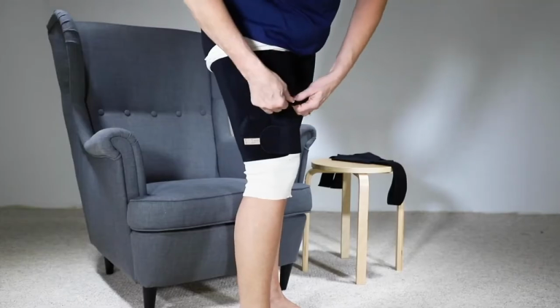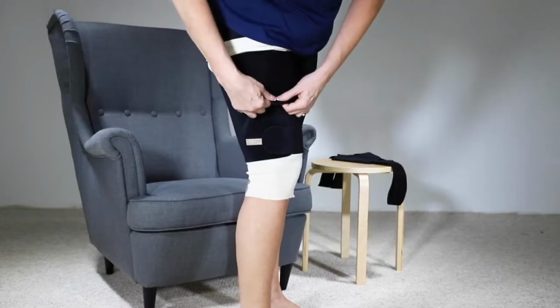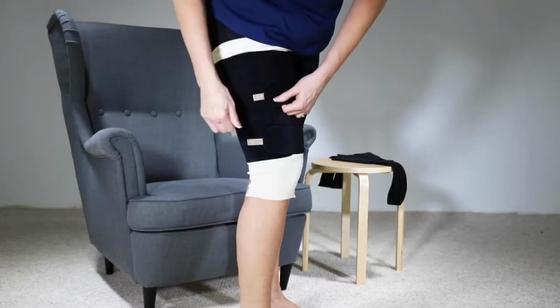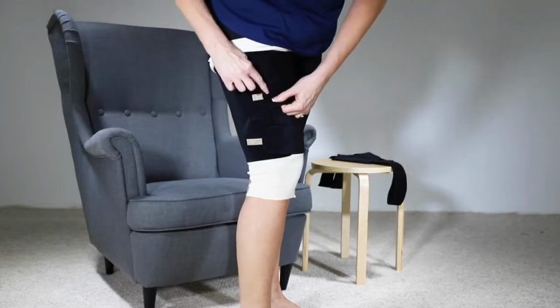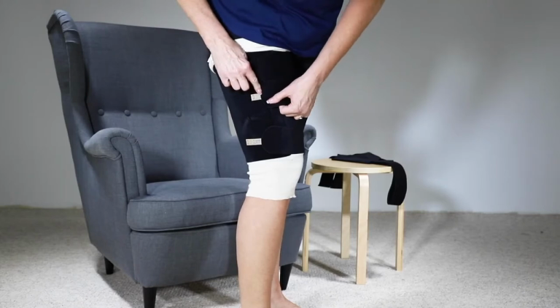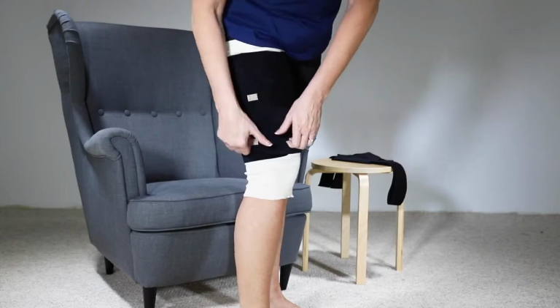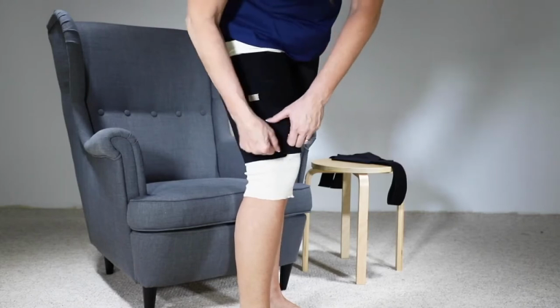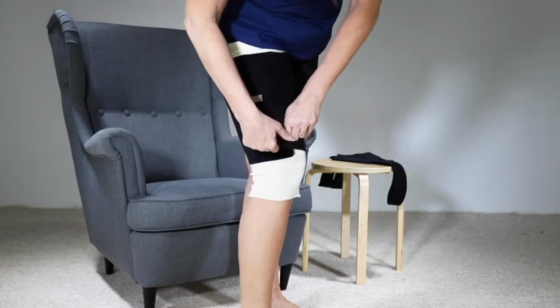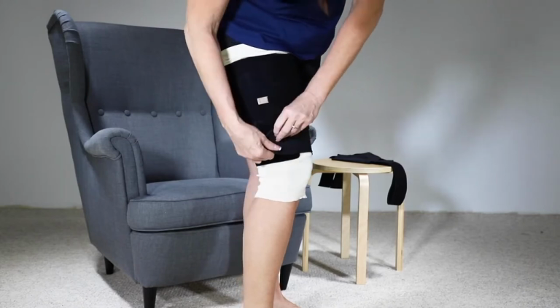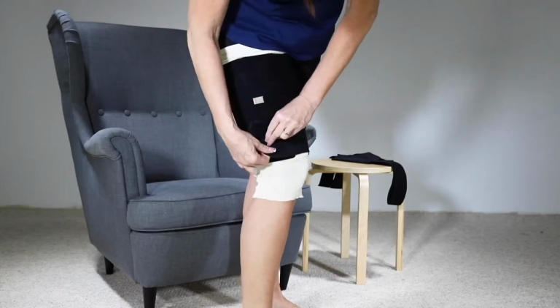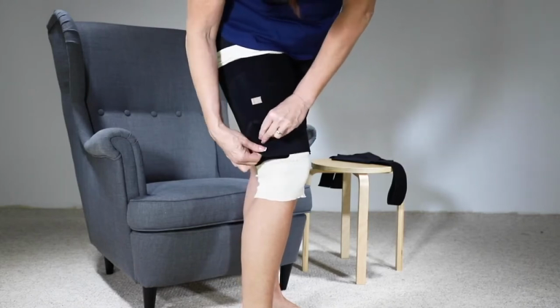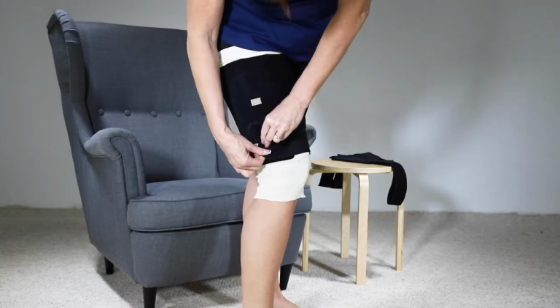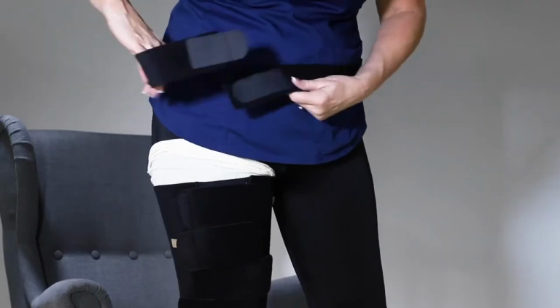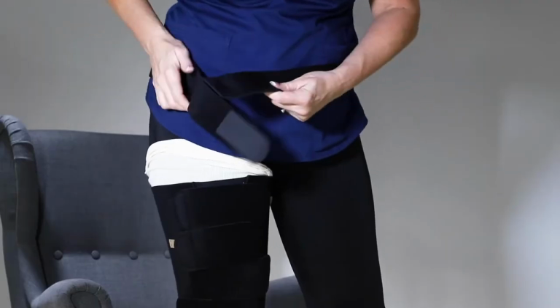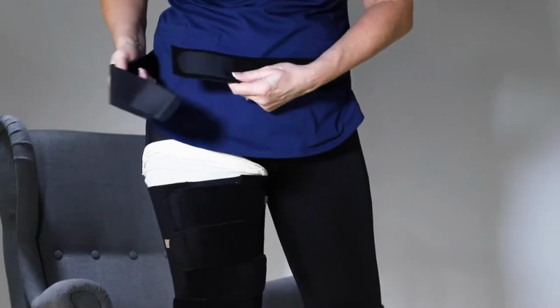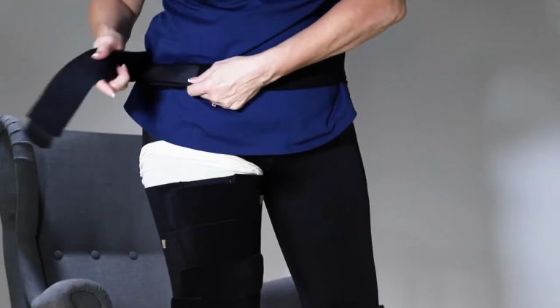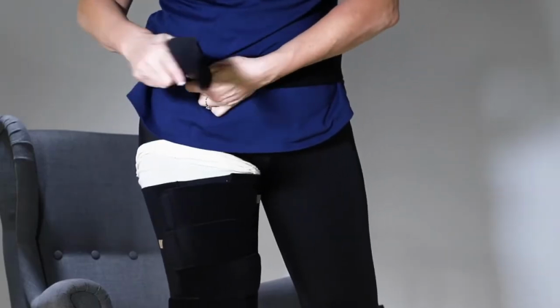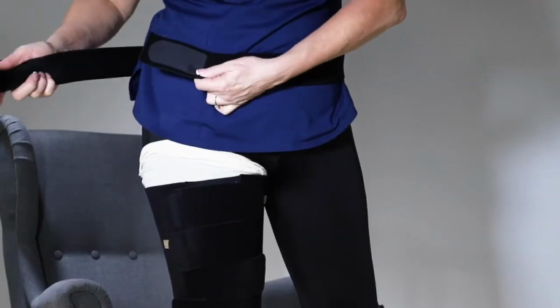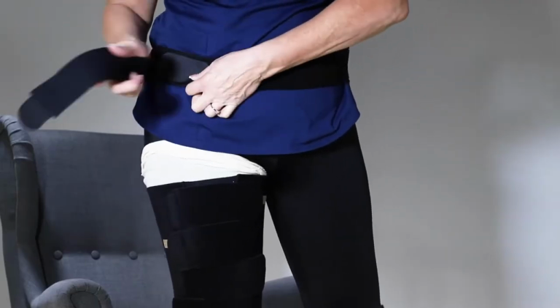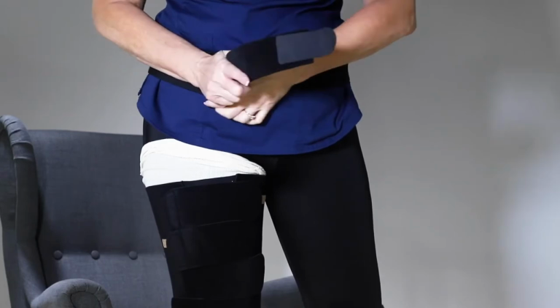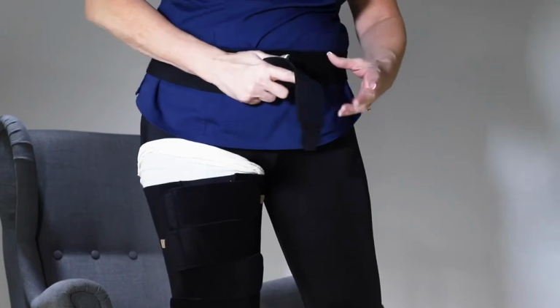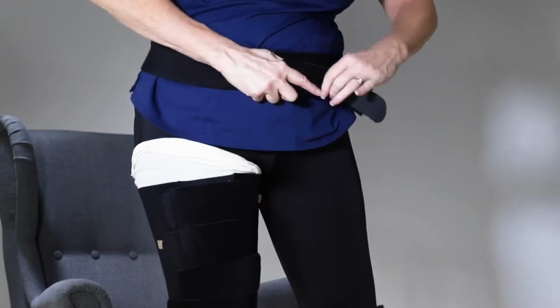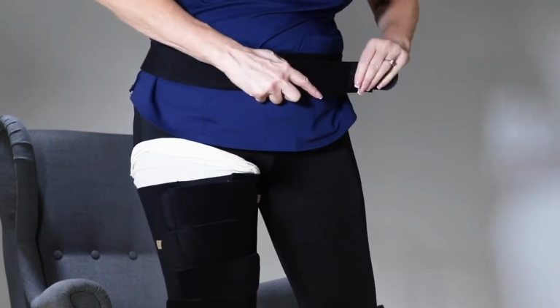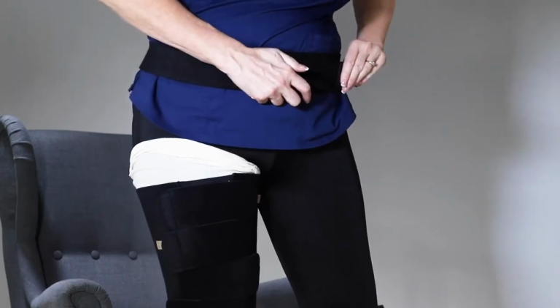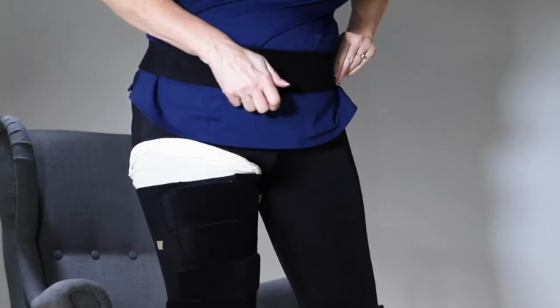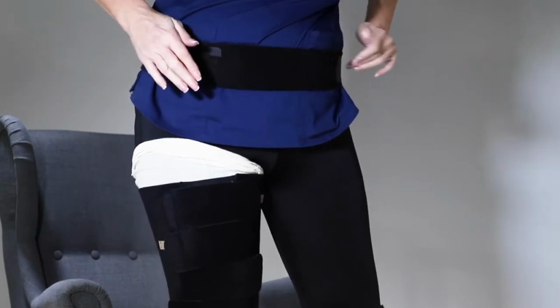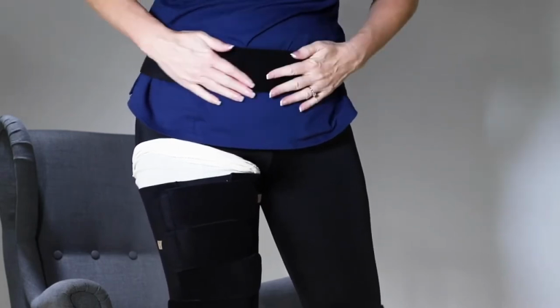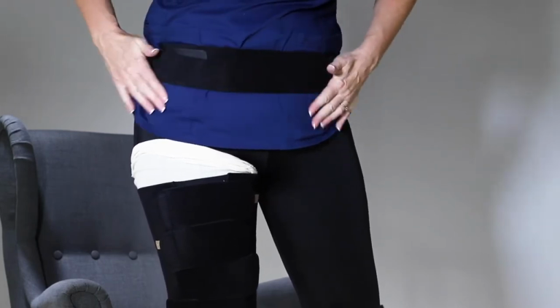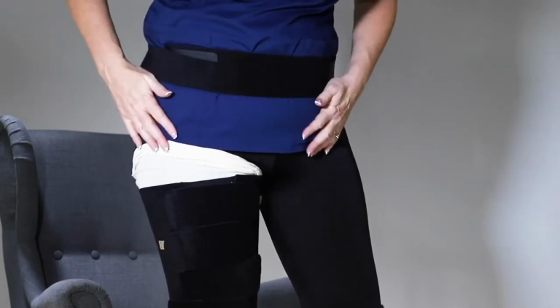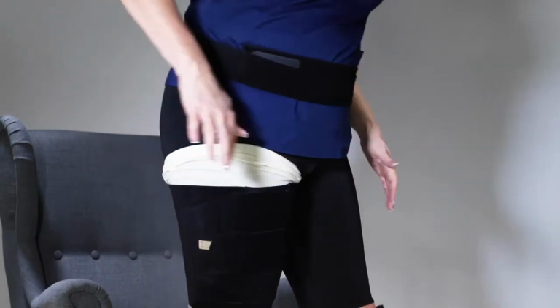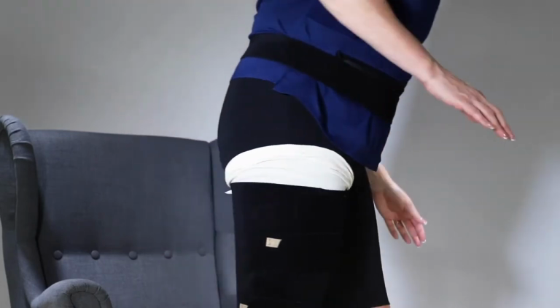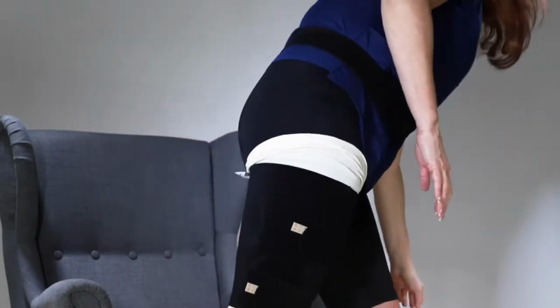Set each strap to the desired compression level. Apply the supplied waist belt. If the belt is too long, feel free to trim the excess.